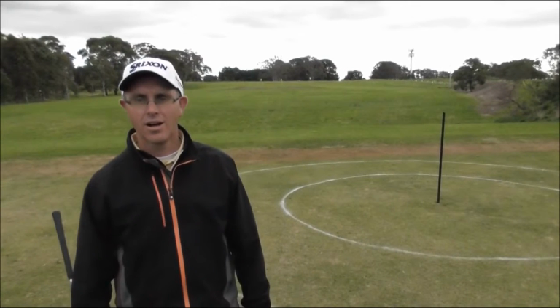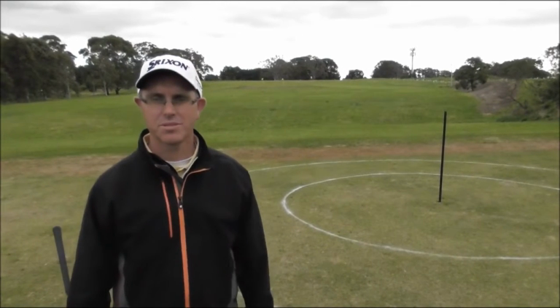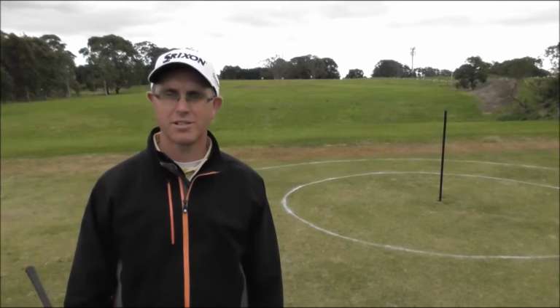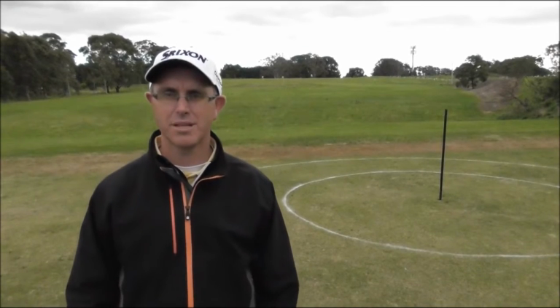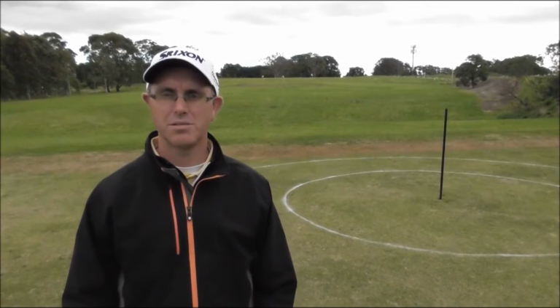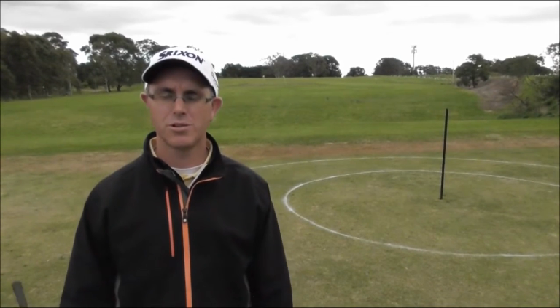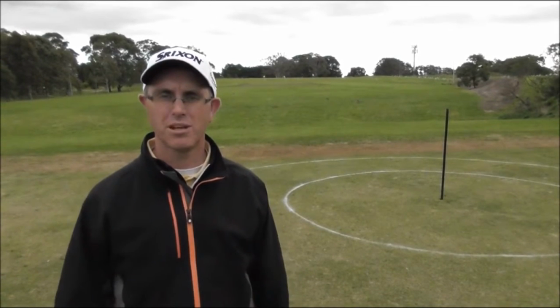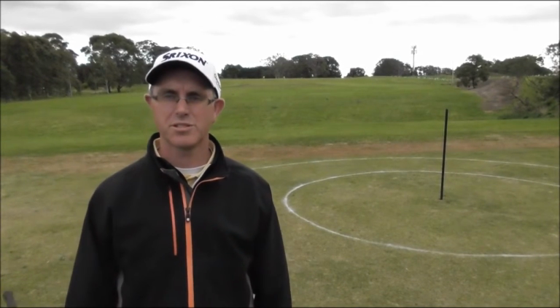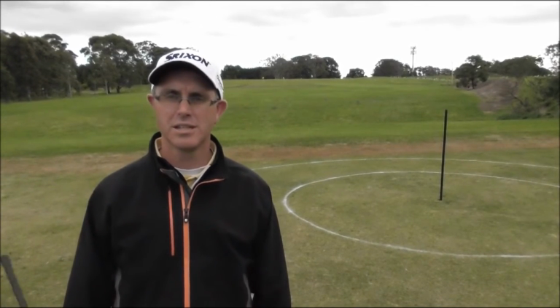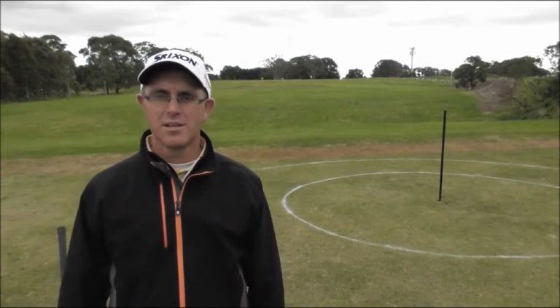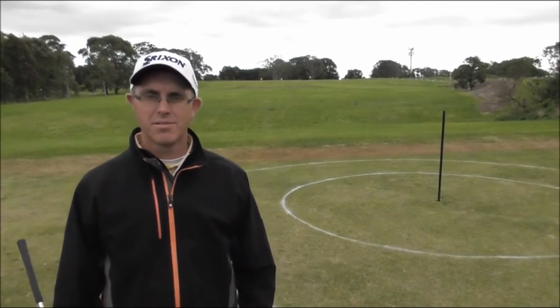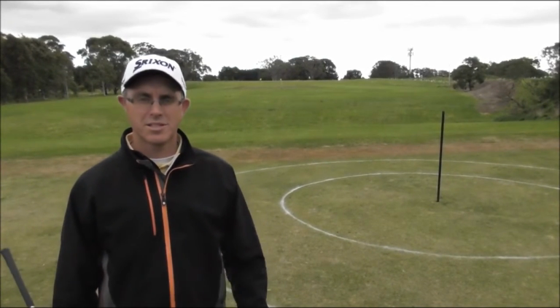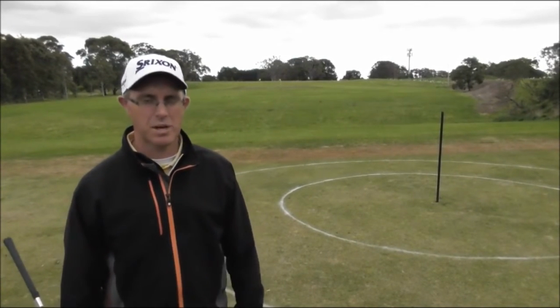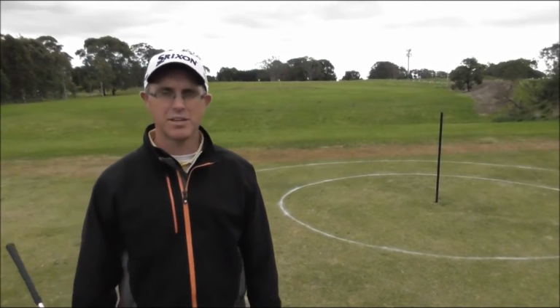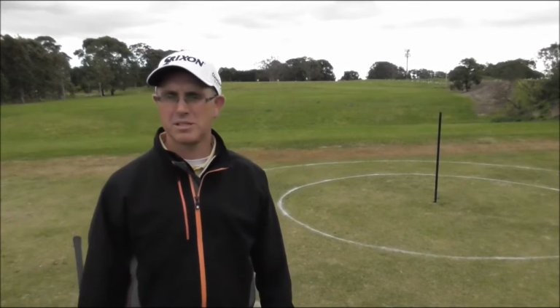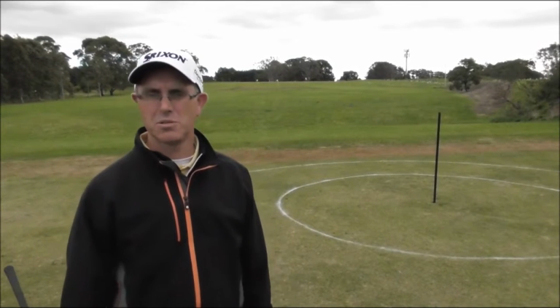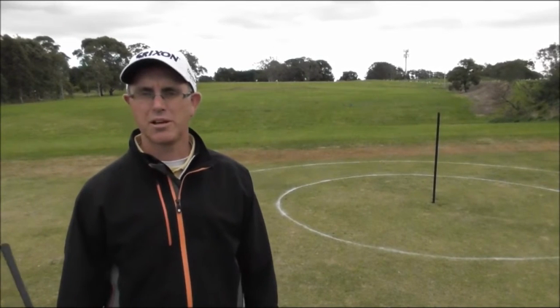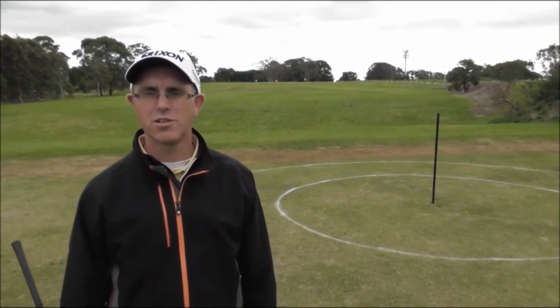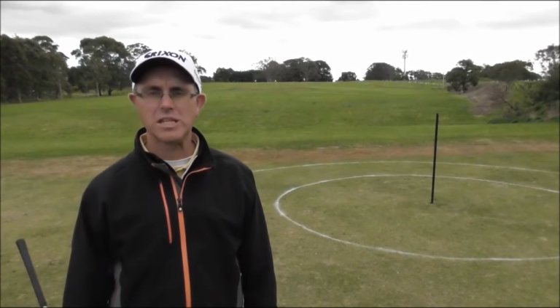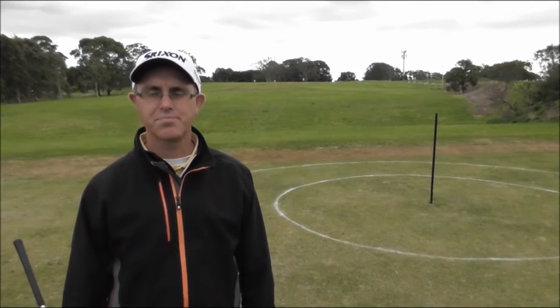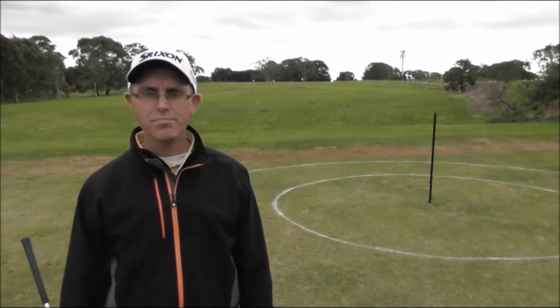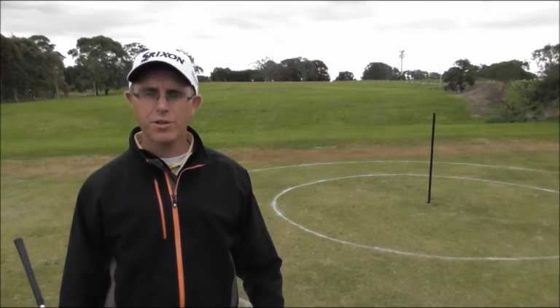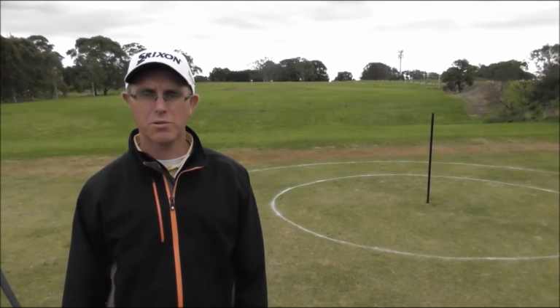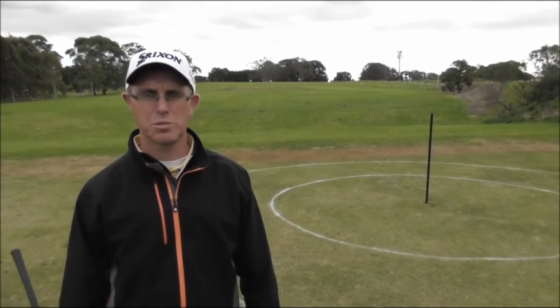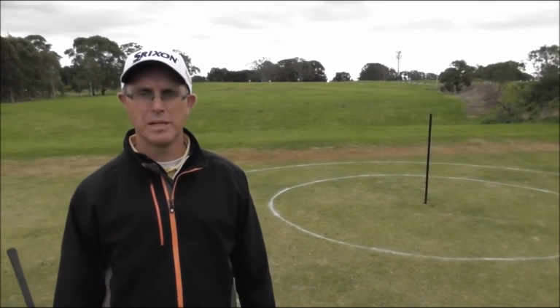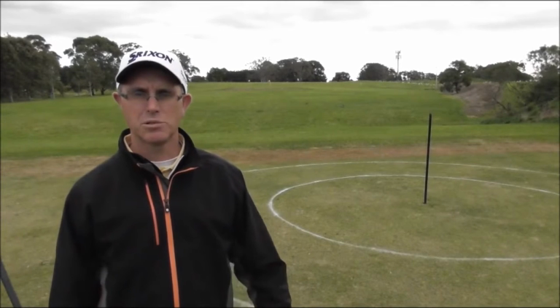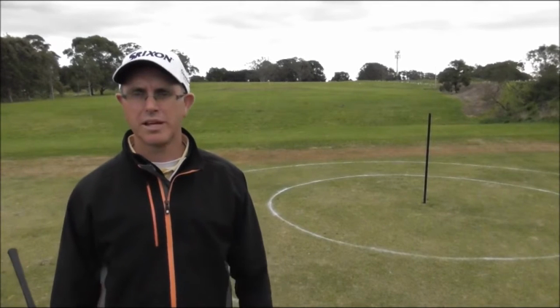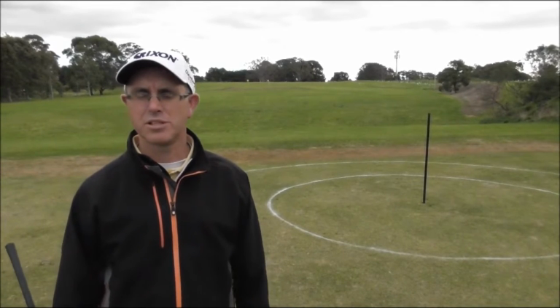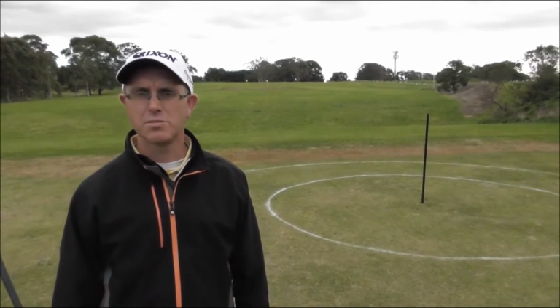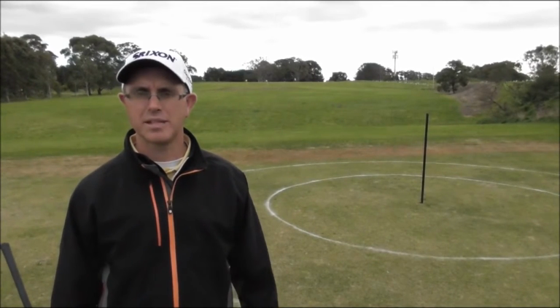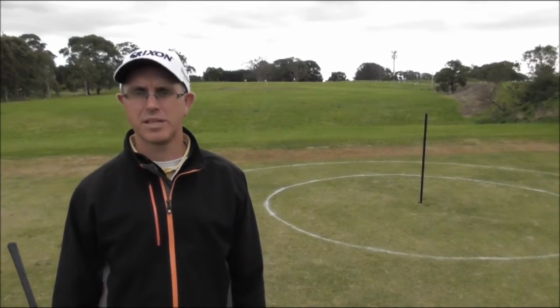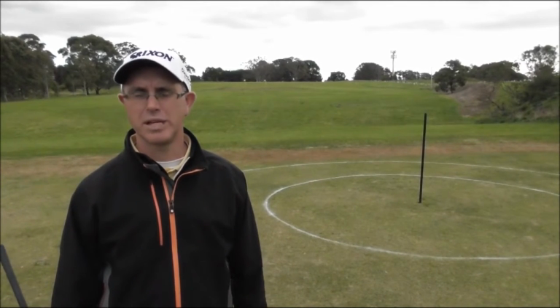Hi, welcome to Cranbourne Golf Club again. My name's Mark Aul, I'm the golf professional here. This is the second part in our three-part series in terms of what our coaching philosophy is. The first part, which you no doubt have already seen, is about the technique of the actual game.